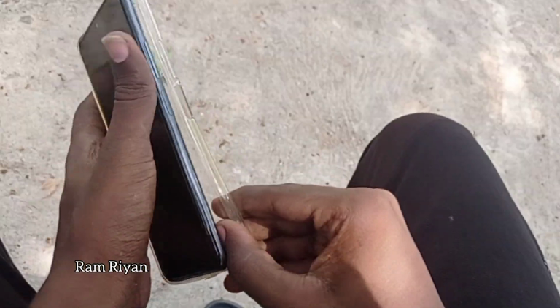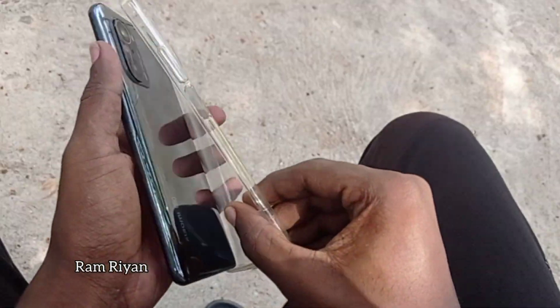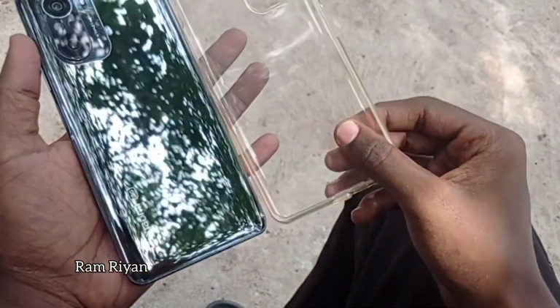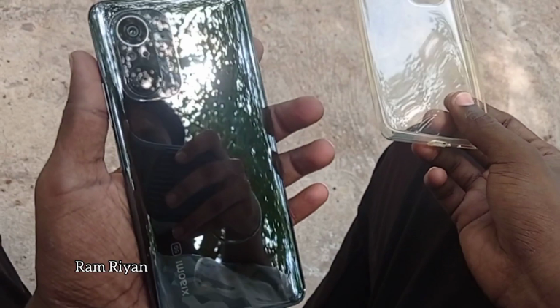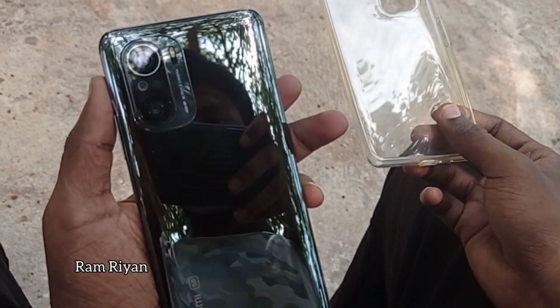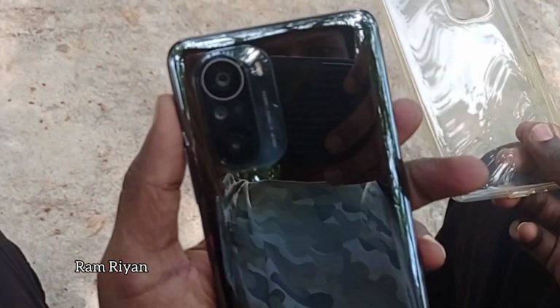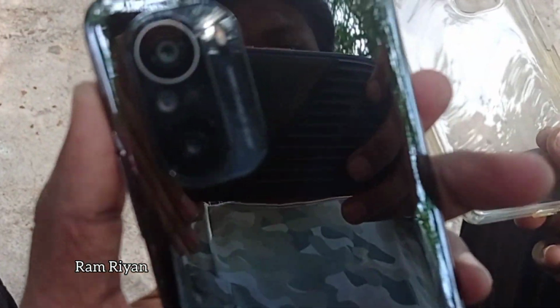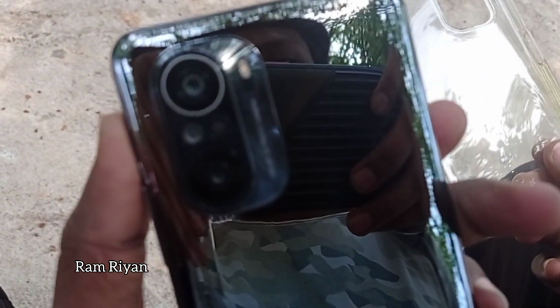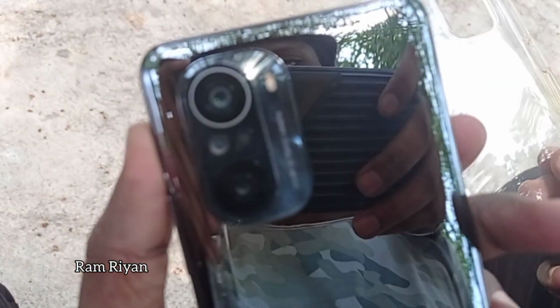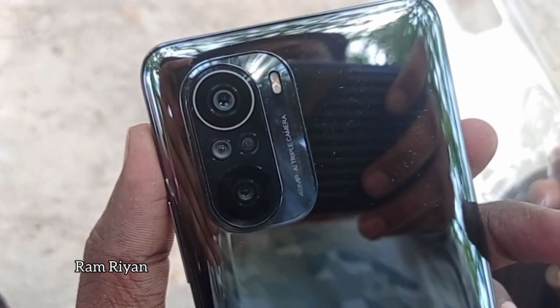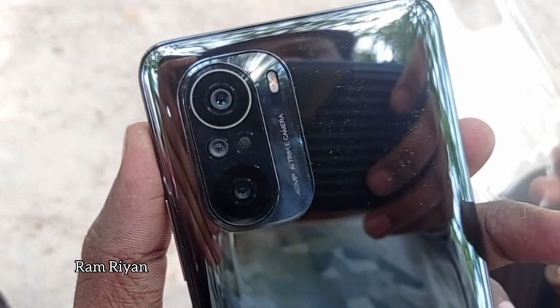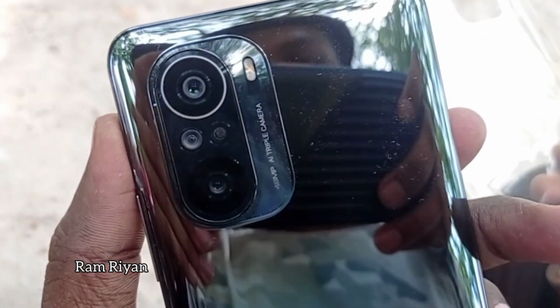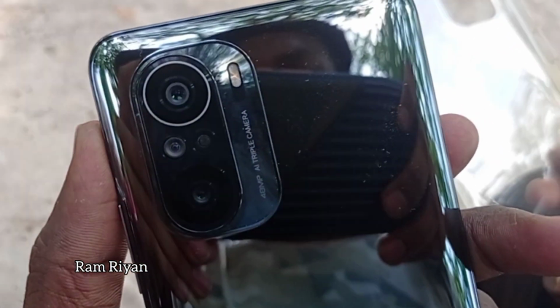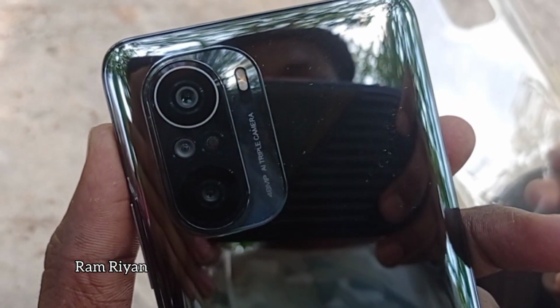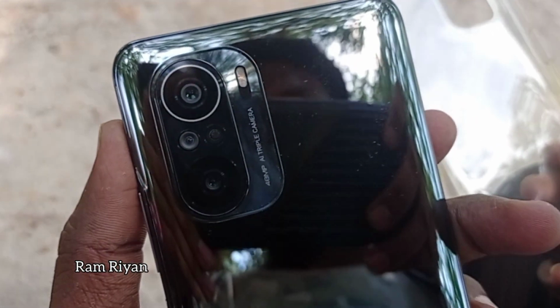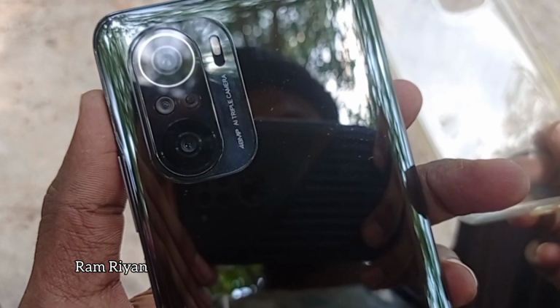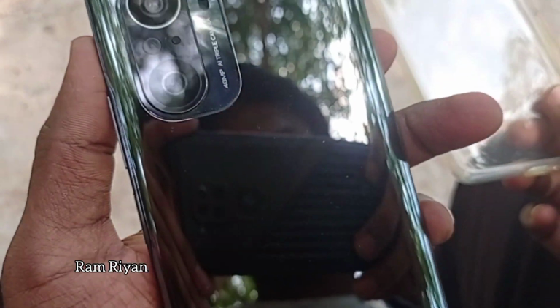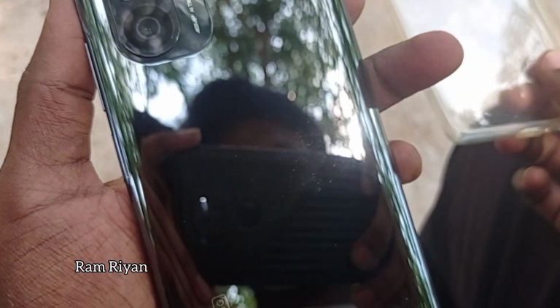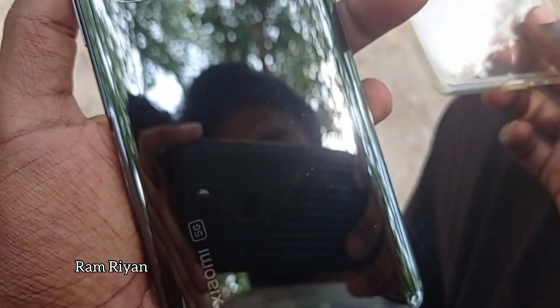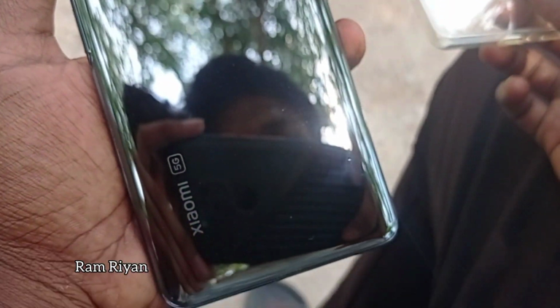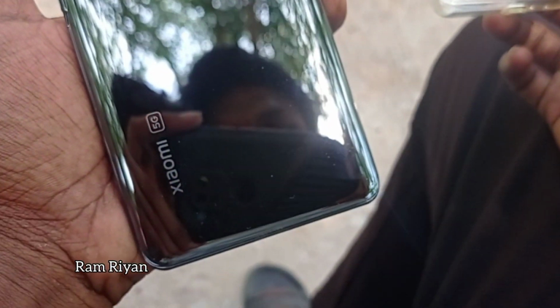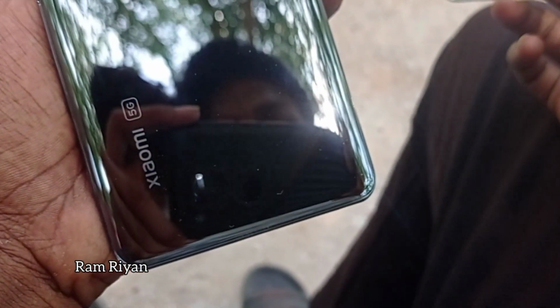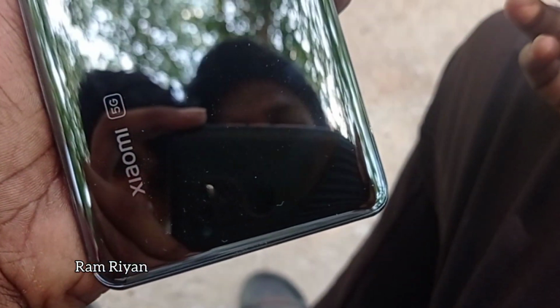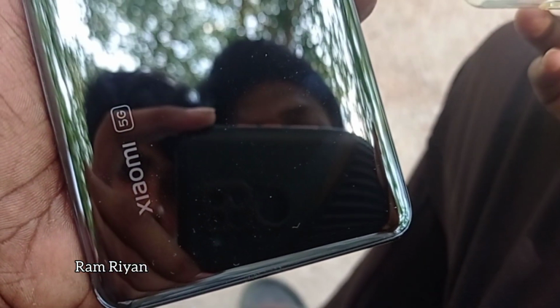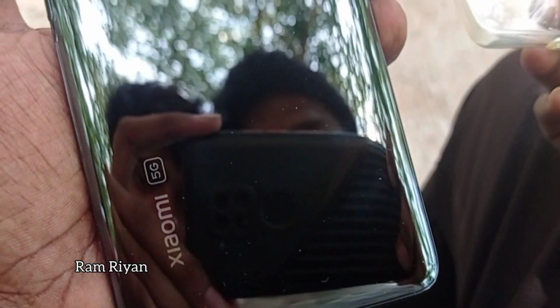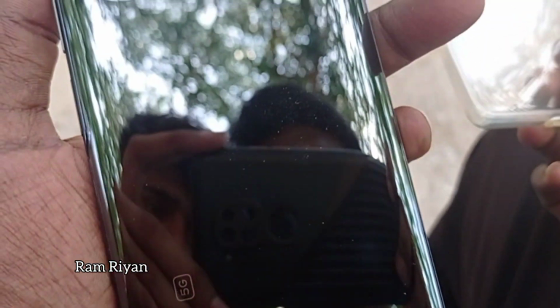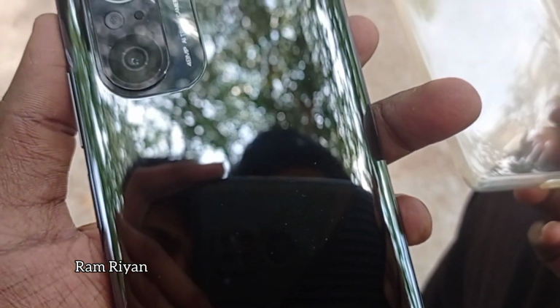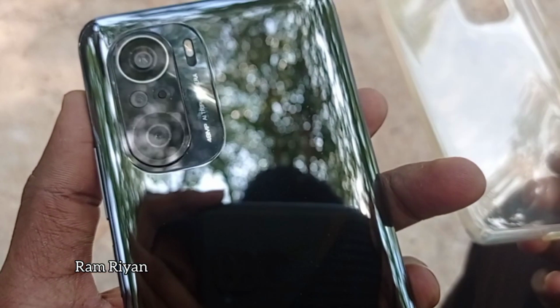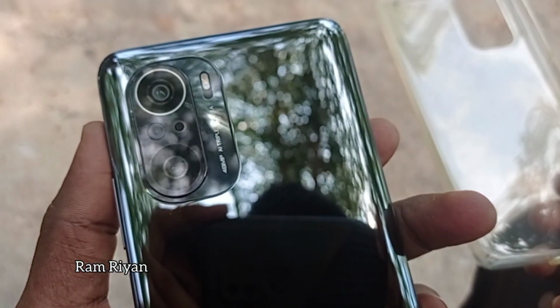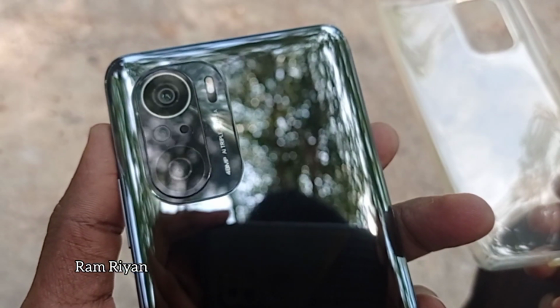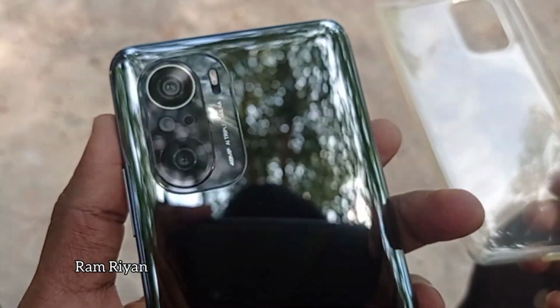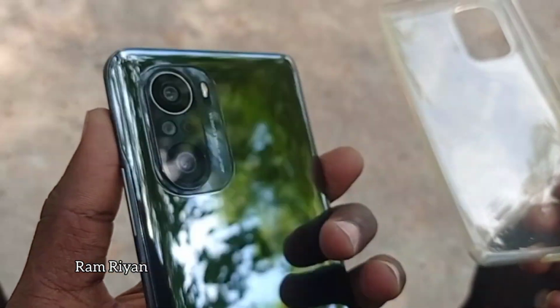So this is the MI 11X 5G mobile. We are starting the review. It has 2 cameras. It comes in 6GB RAM with 128GB ROM, and 8GB RAM with 128GB ROM. The 6GB variant is priced at 30,000 and the 8GB variant at 32,000. It is available on Amazon.